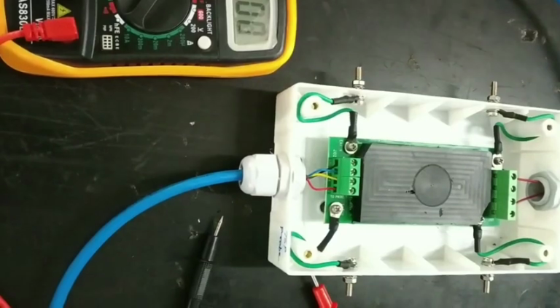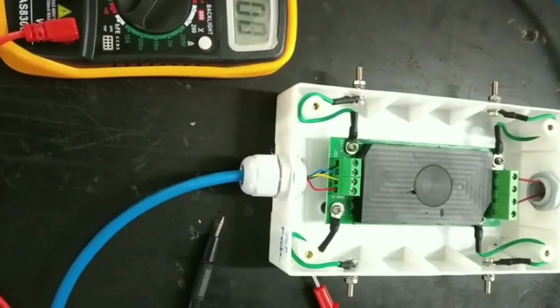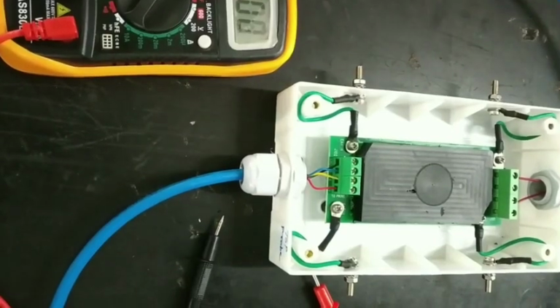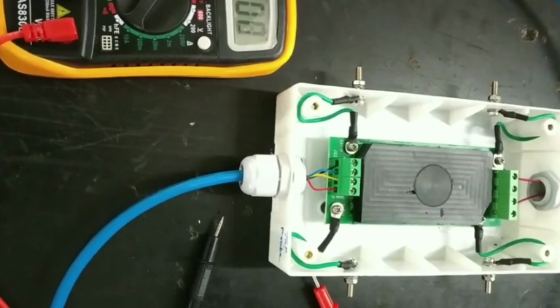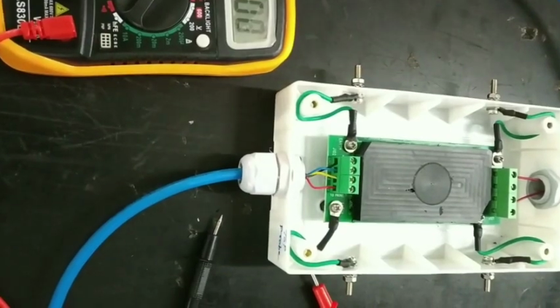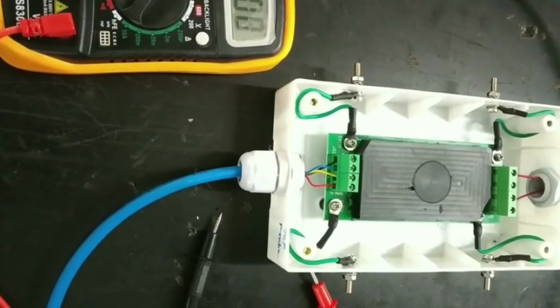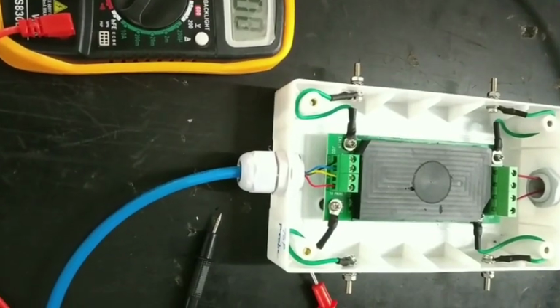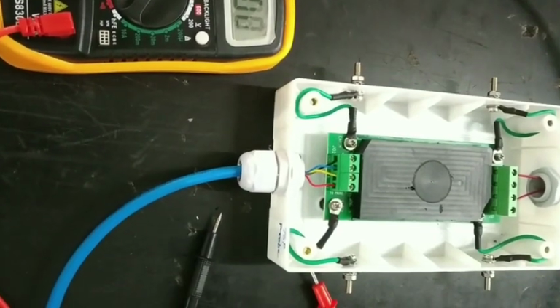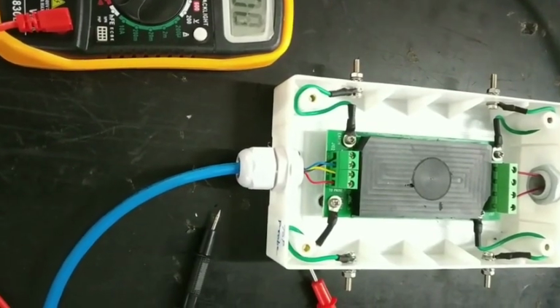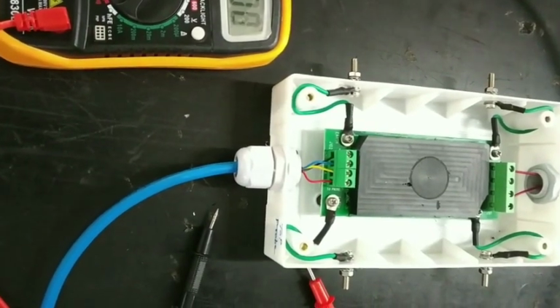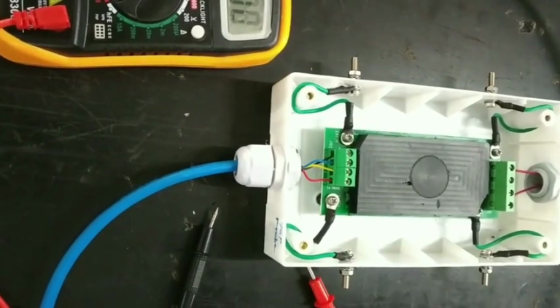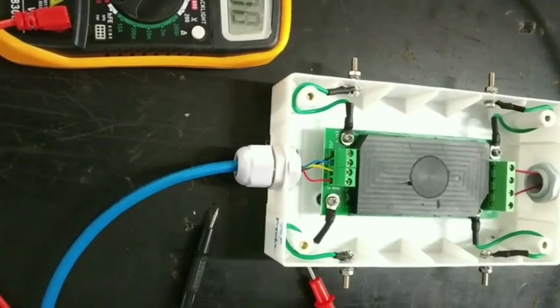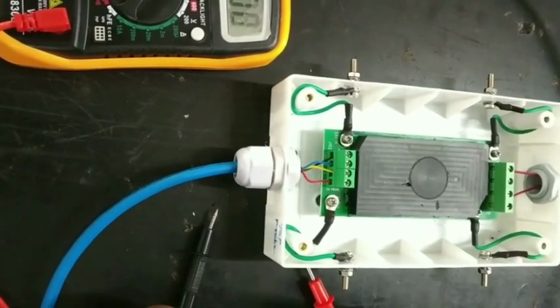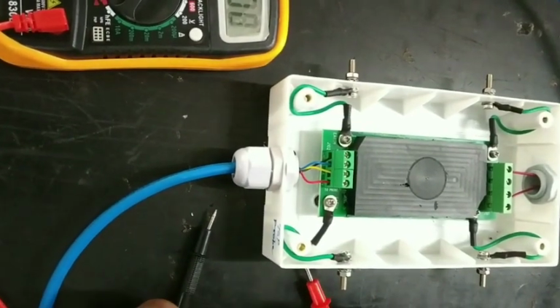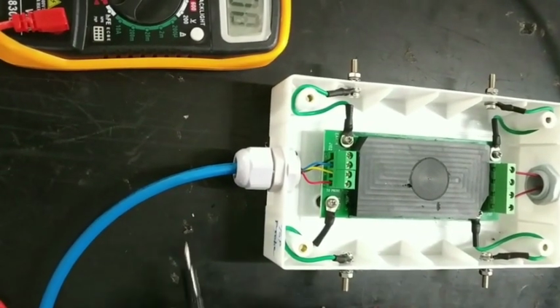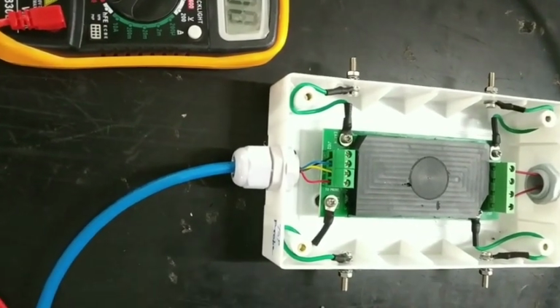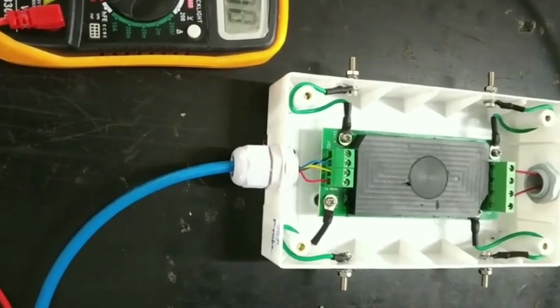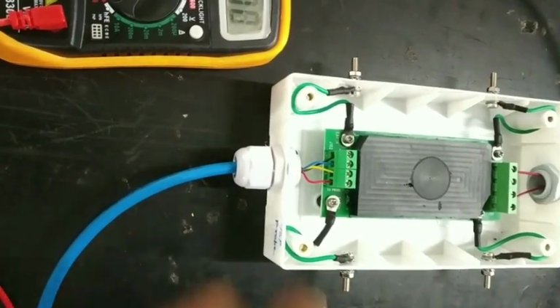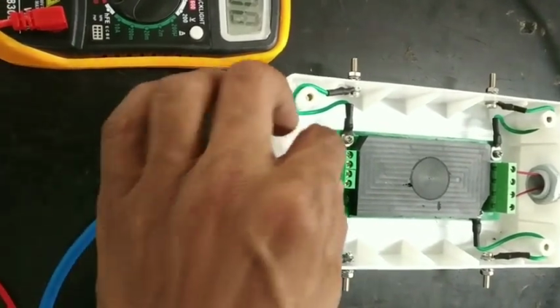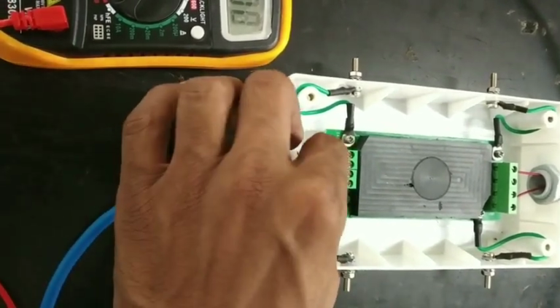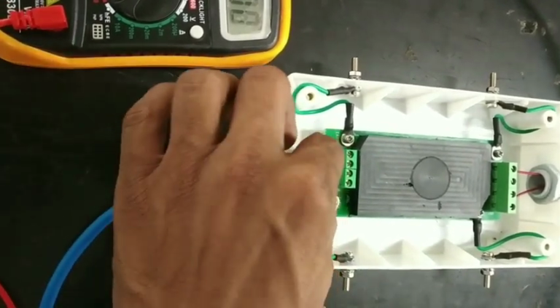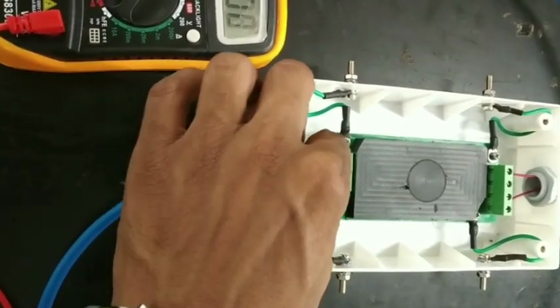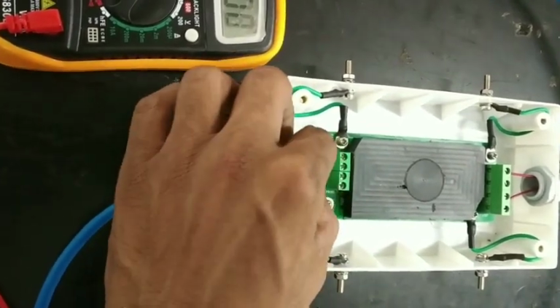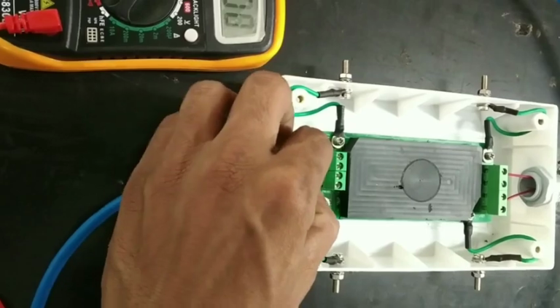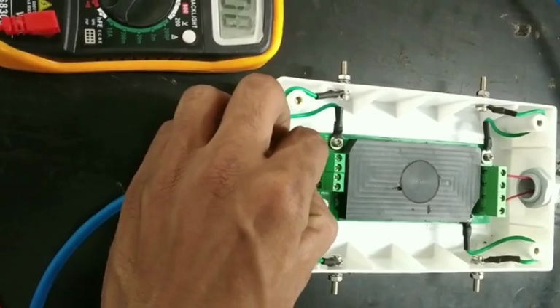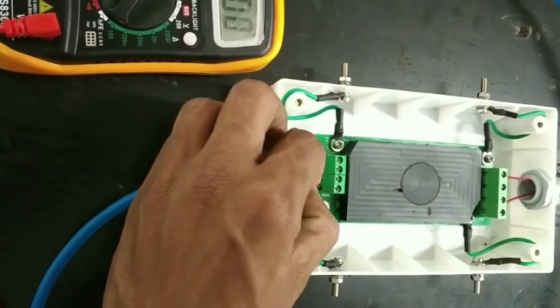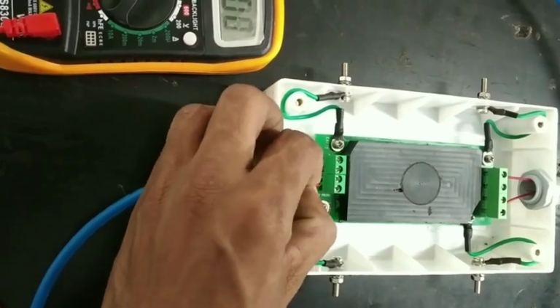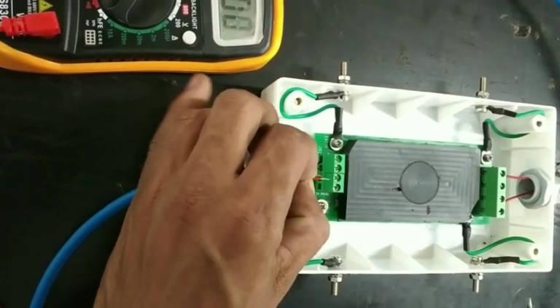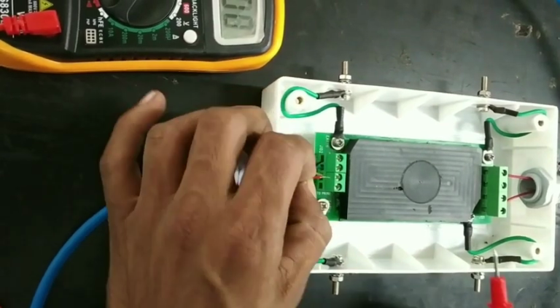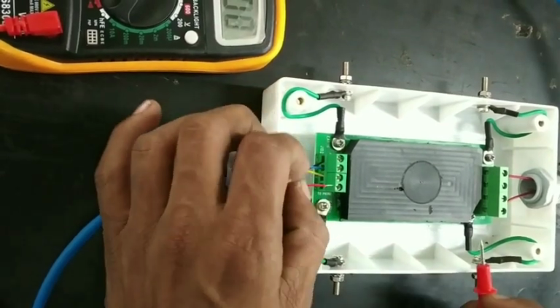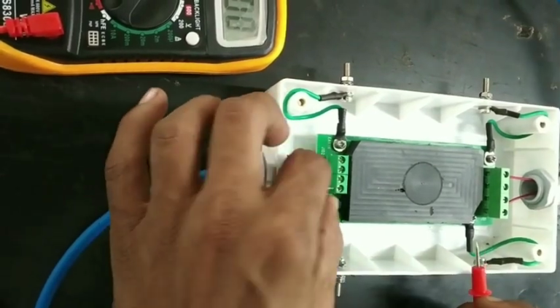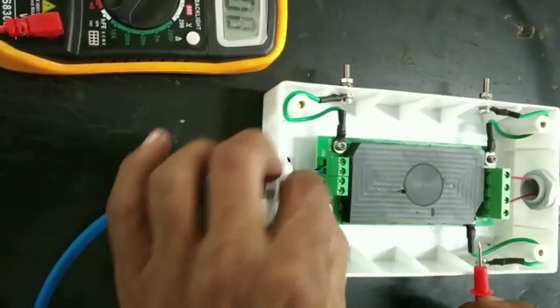How to measure current. First of all, disconnect only the 12 volt red cable.